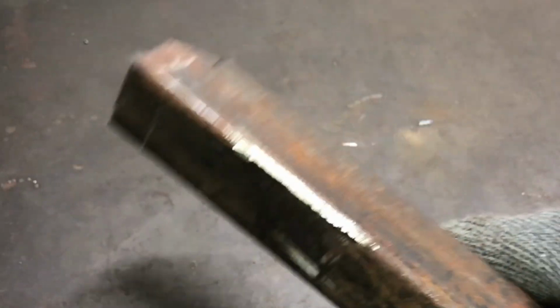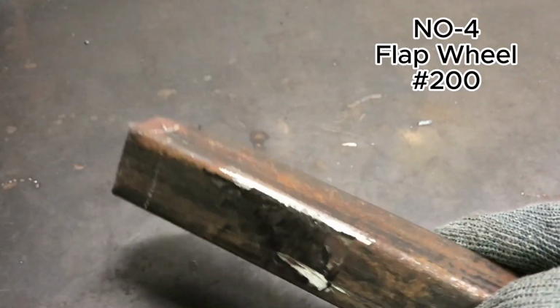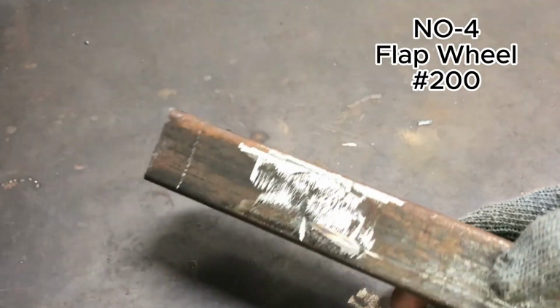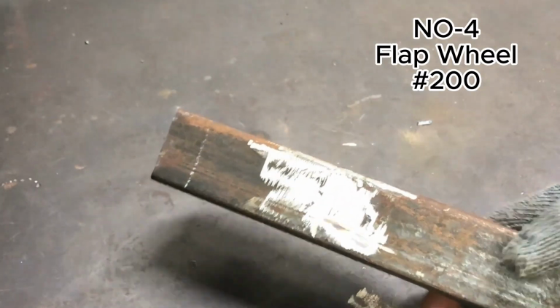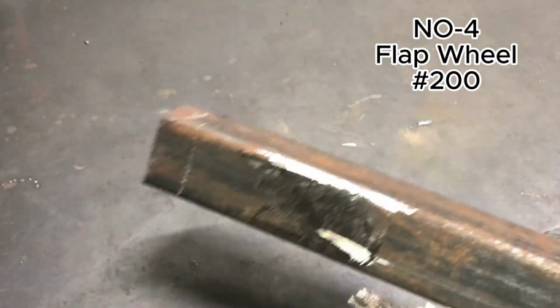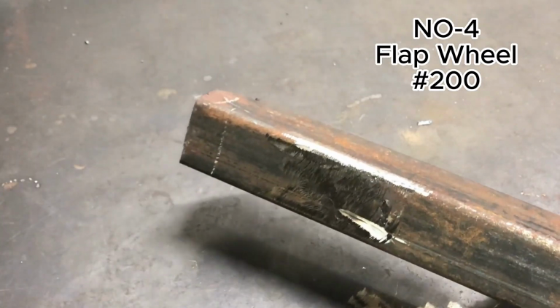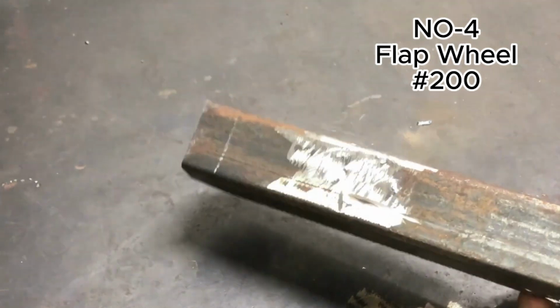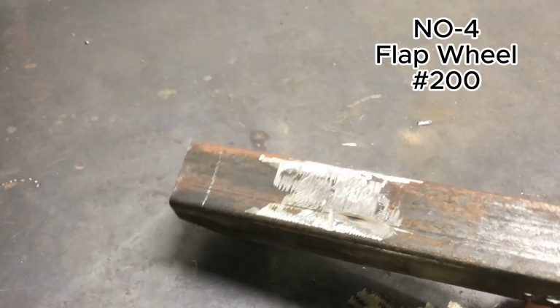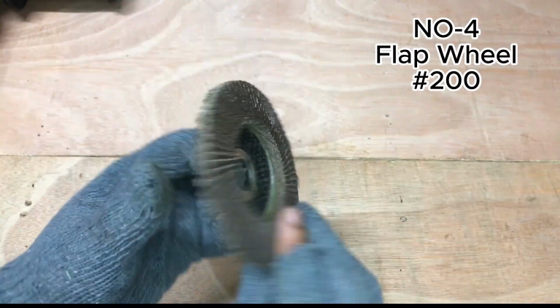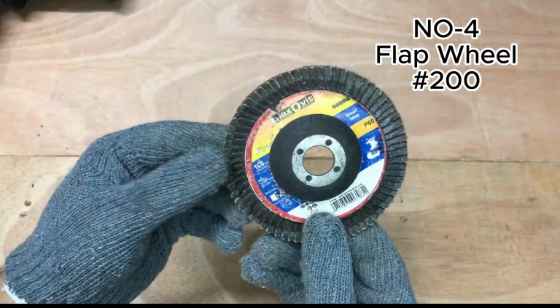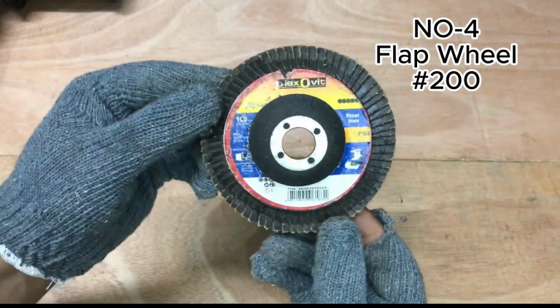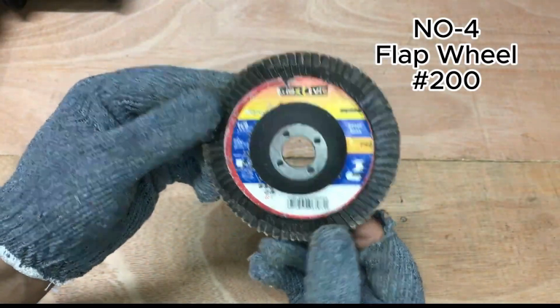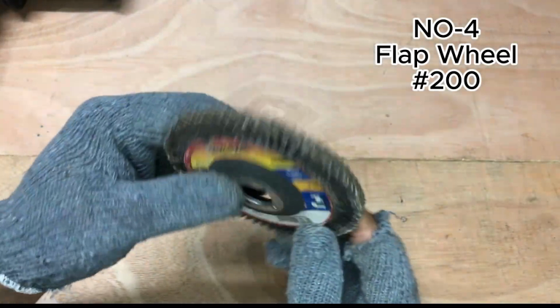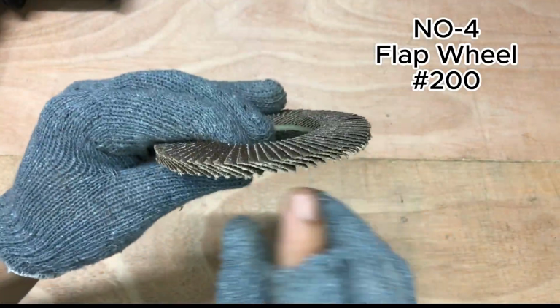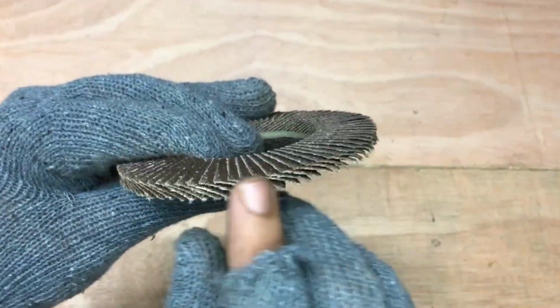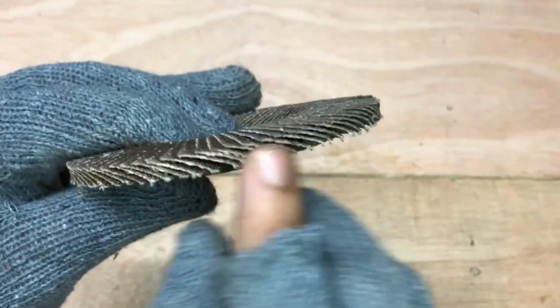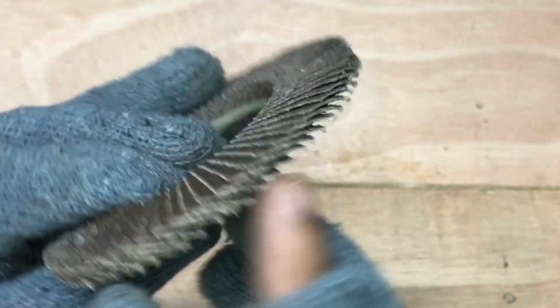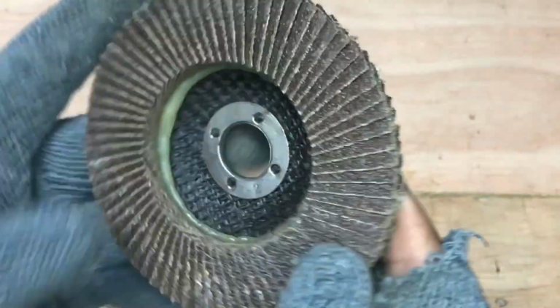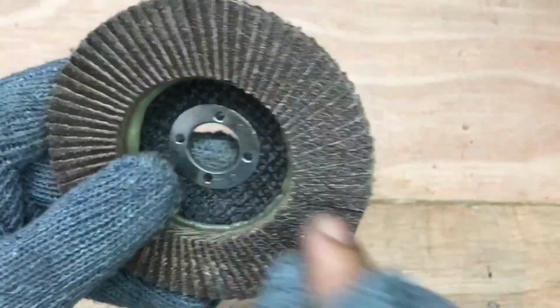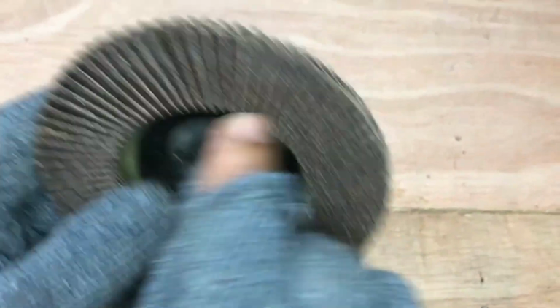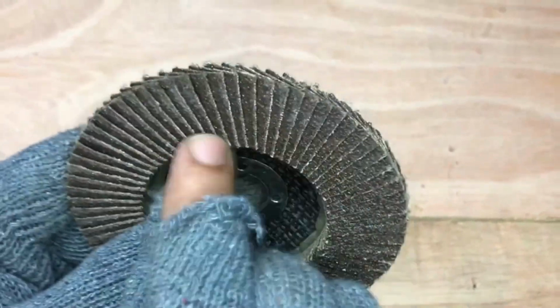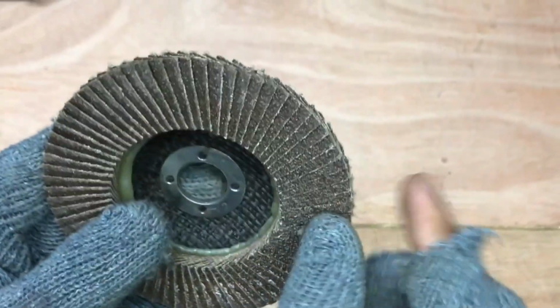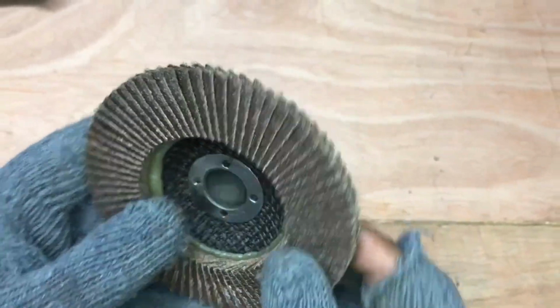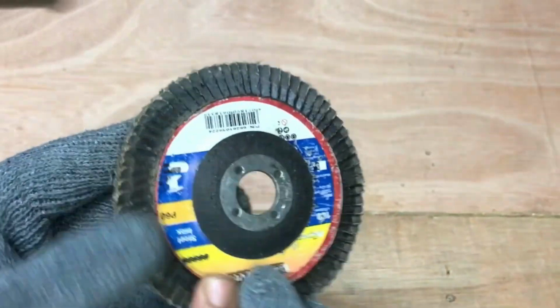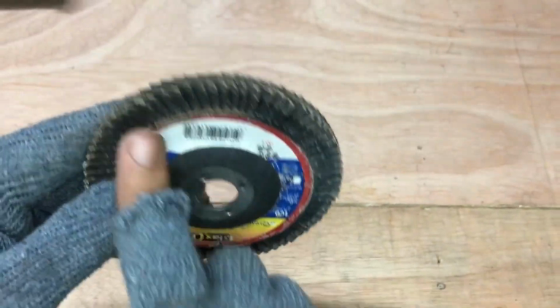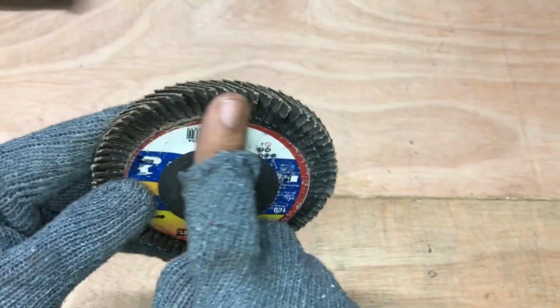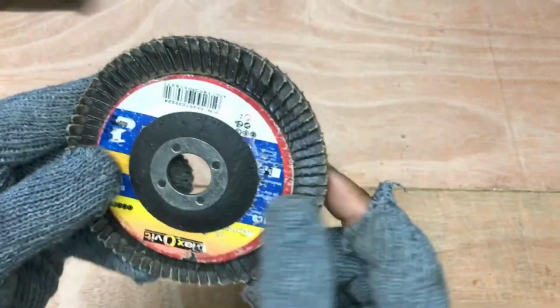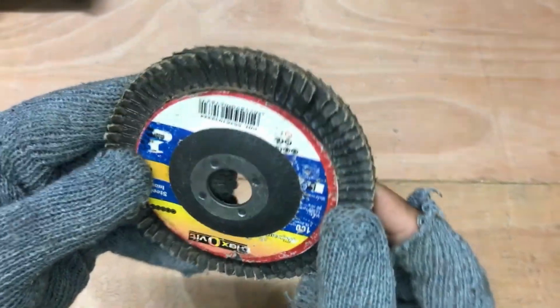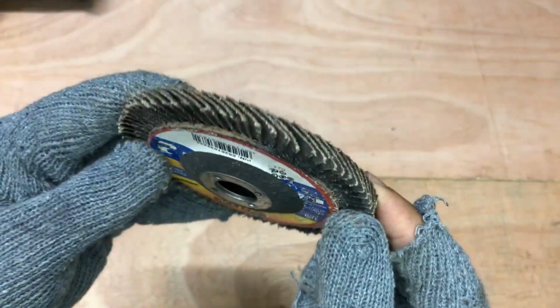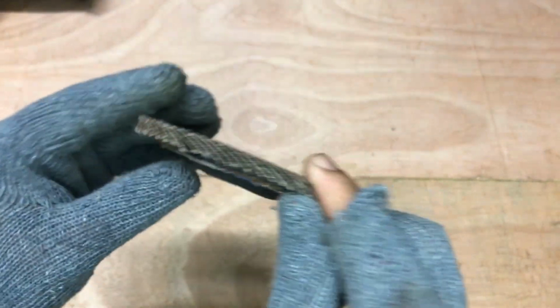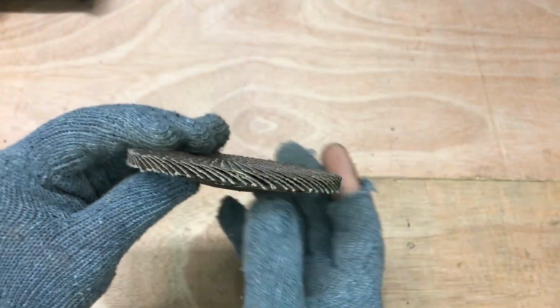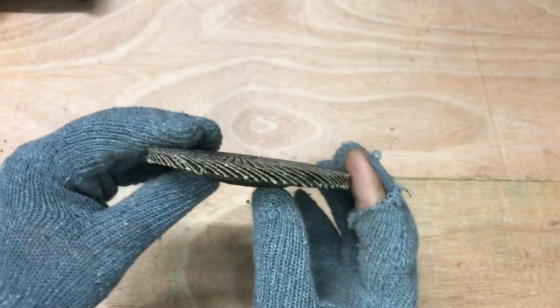At number four we are using a flap disc. It is highly recommended for removing paints and rust. It also gives more finishing and smoothness to a metal surface as compared to a grinding disc.